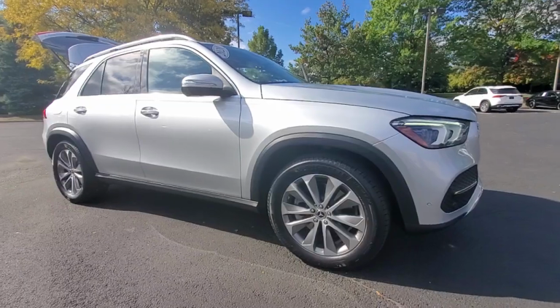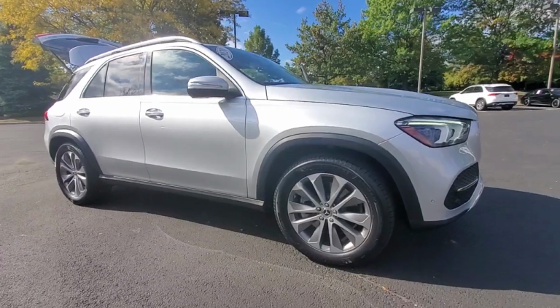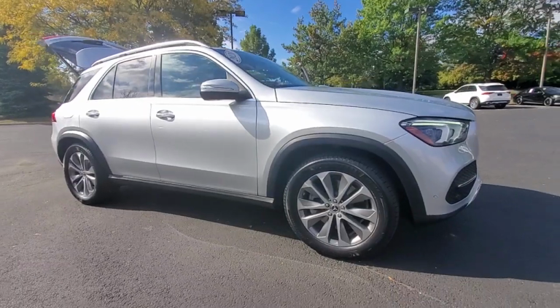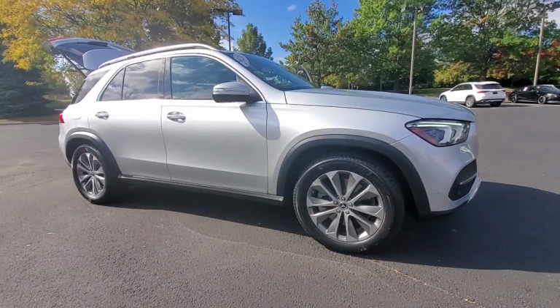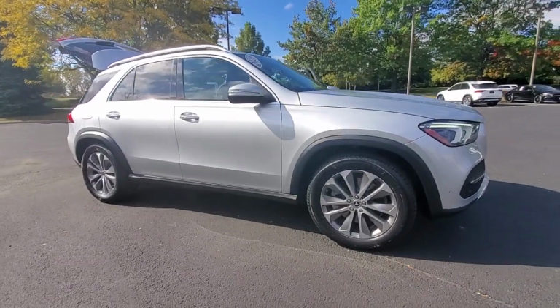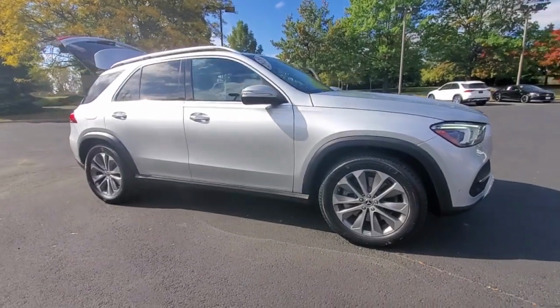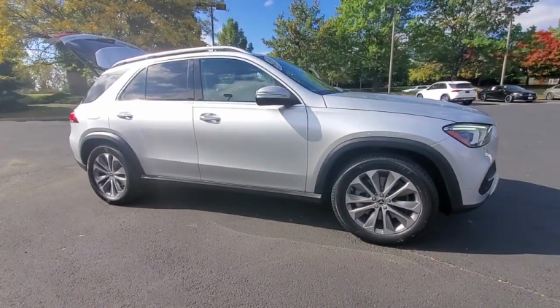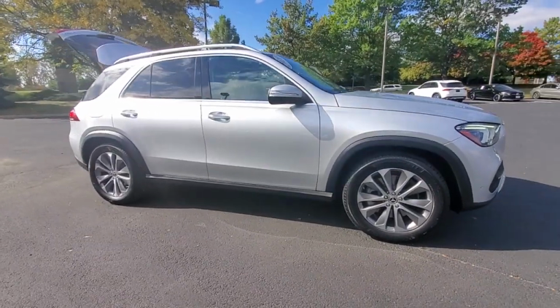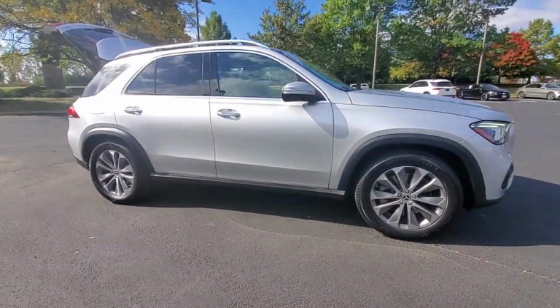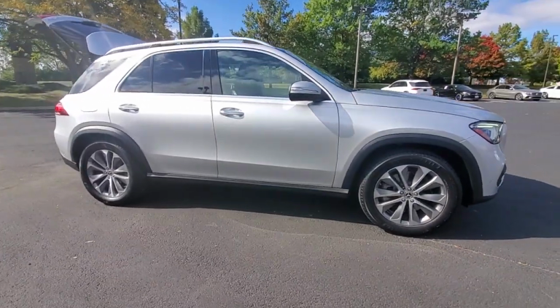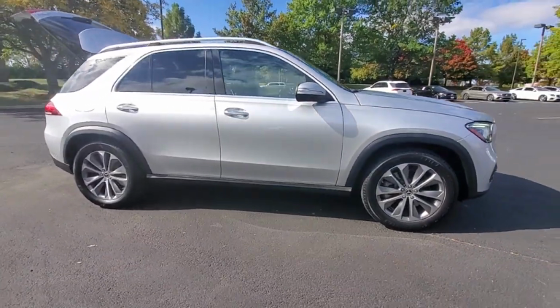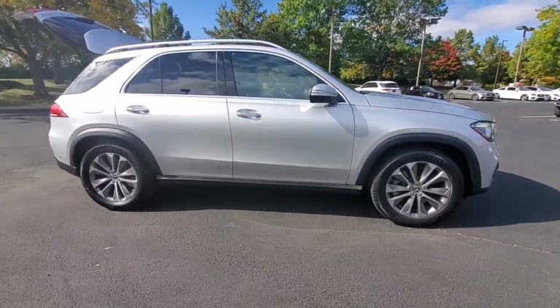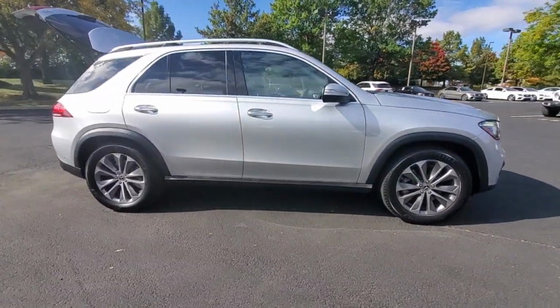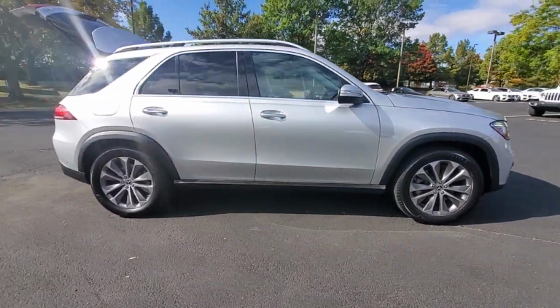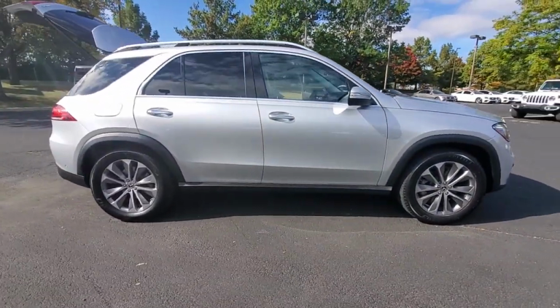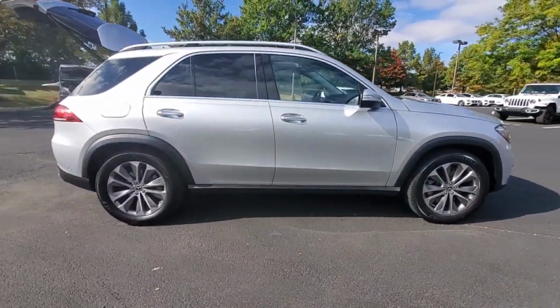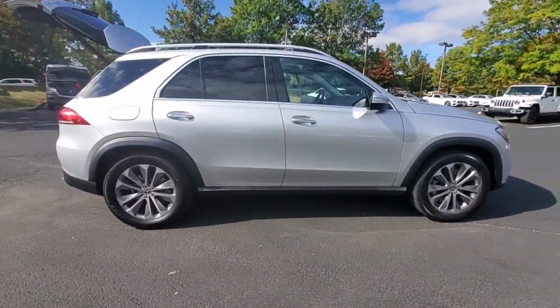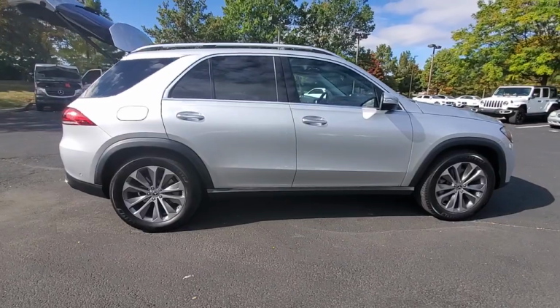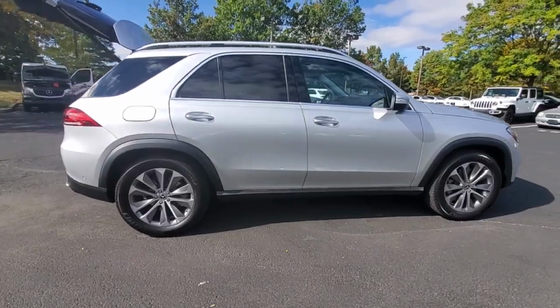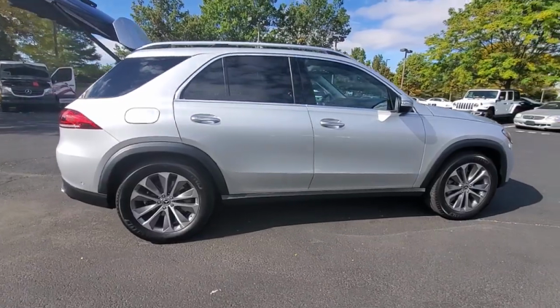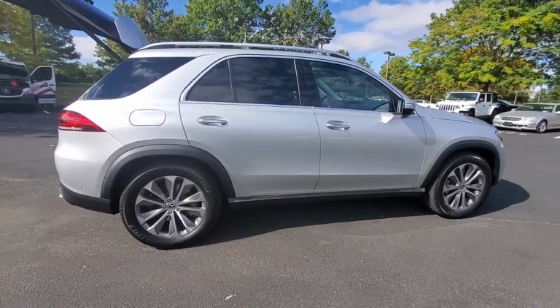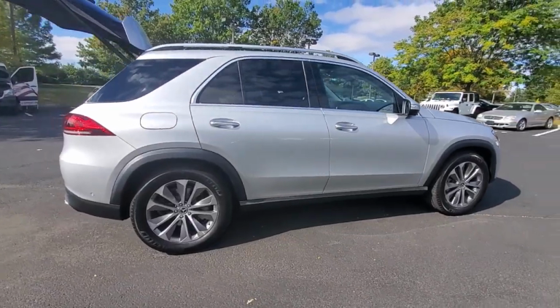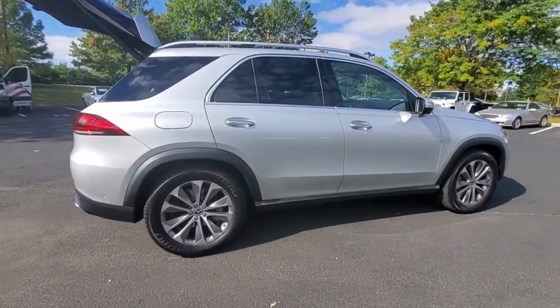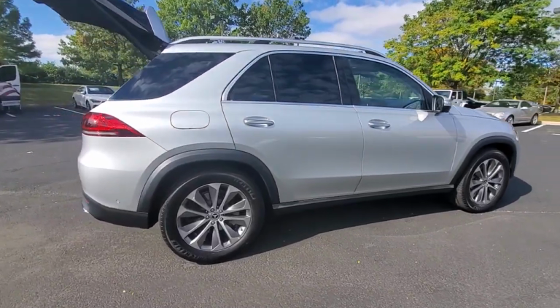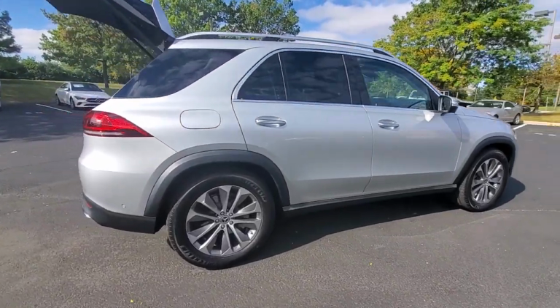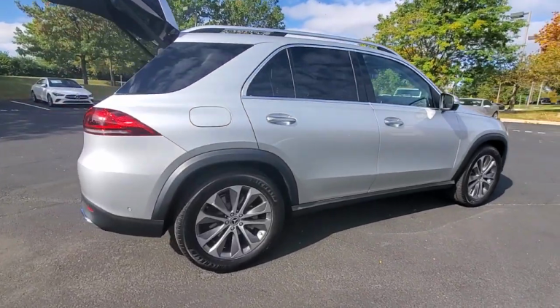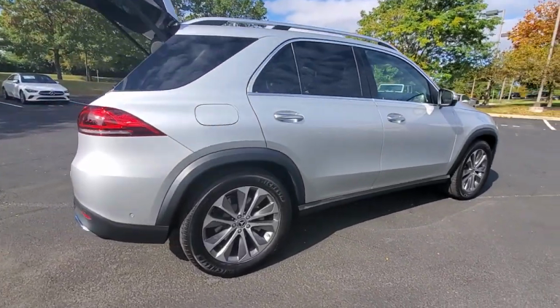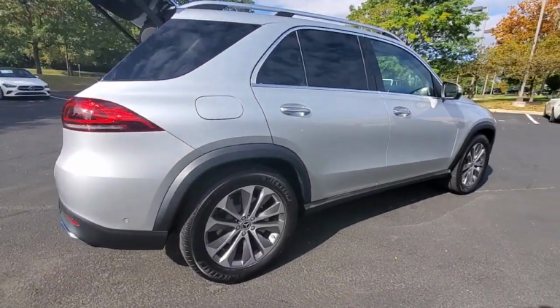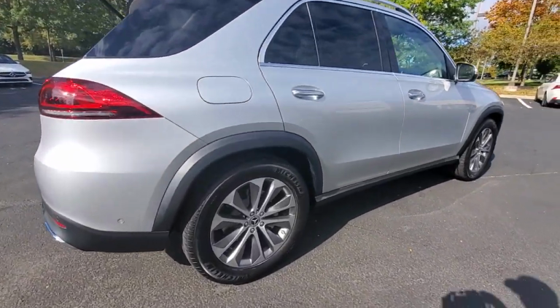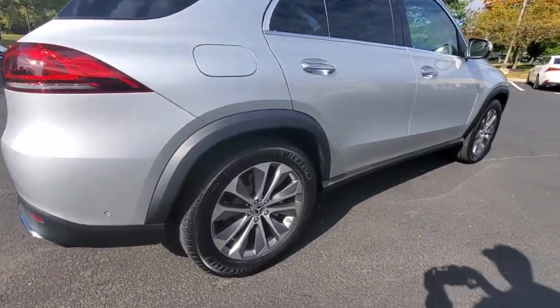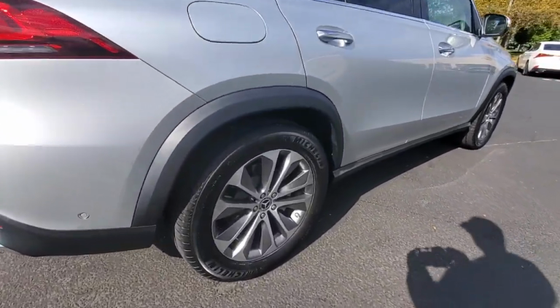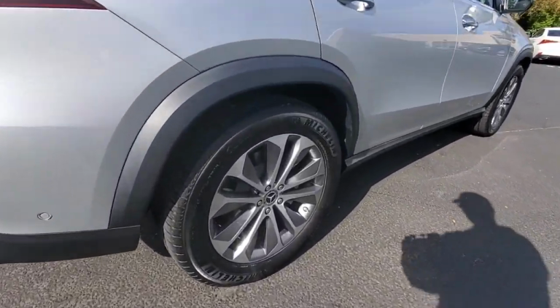Picture yourself in the 2020 Mercedes-Benz GLE. With less than 40,000 miles on the odometer, this vehicle stands out from the rest.